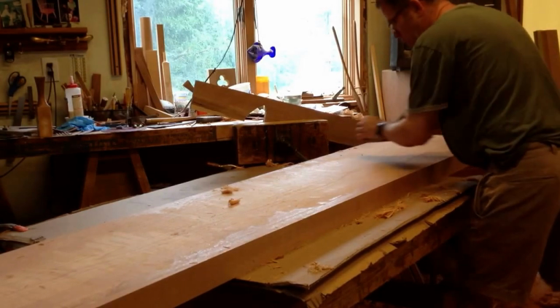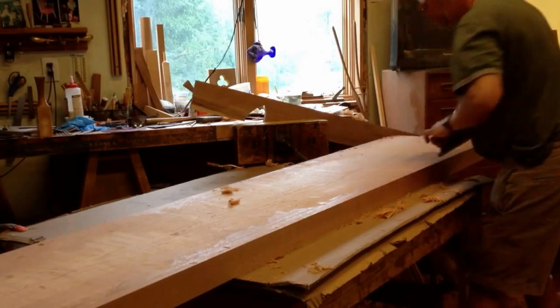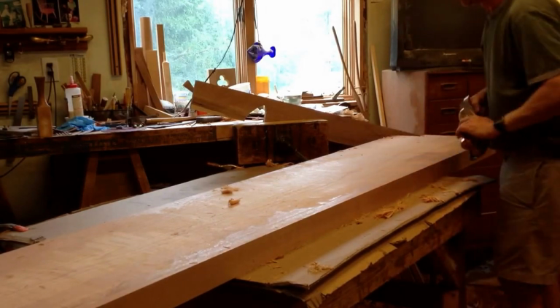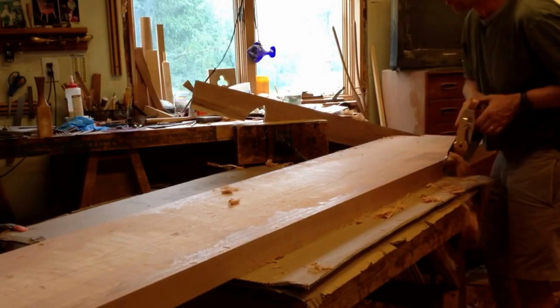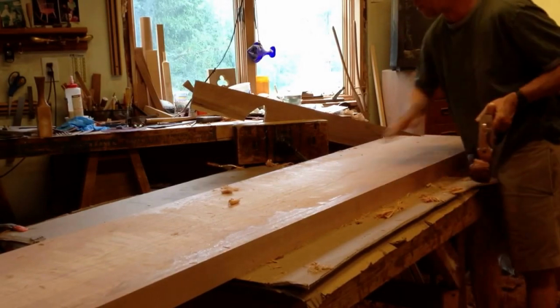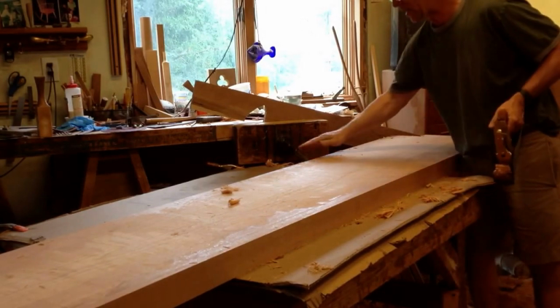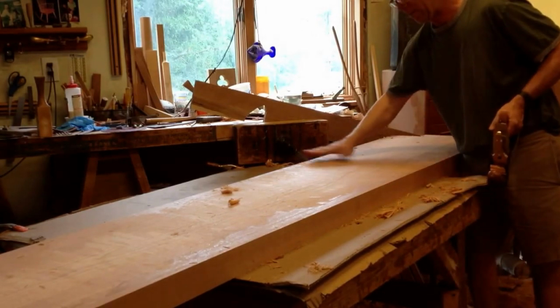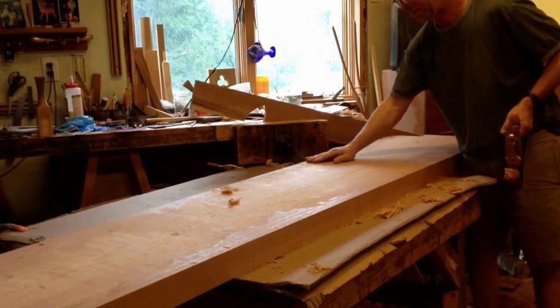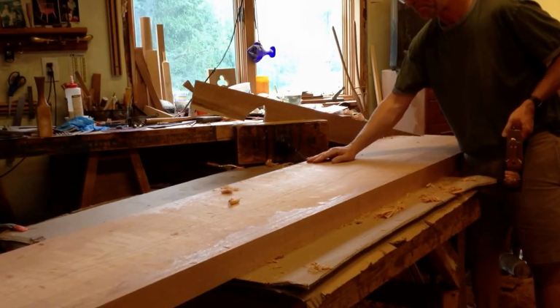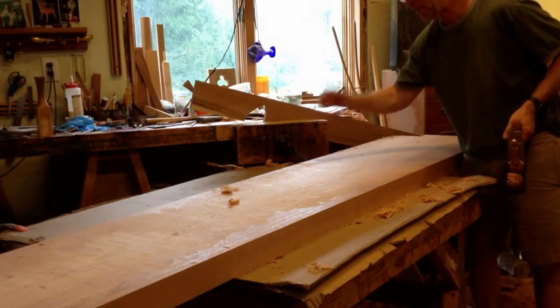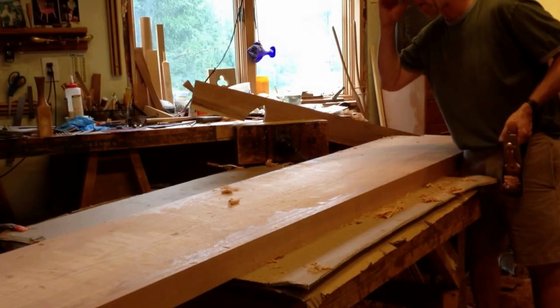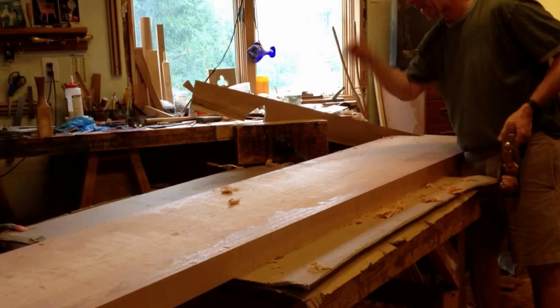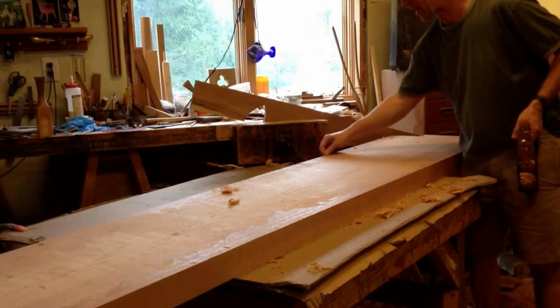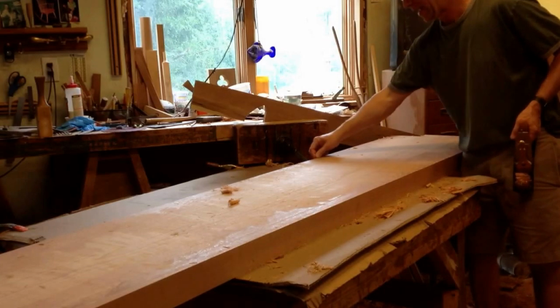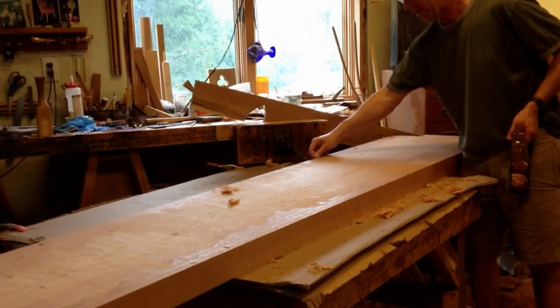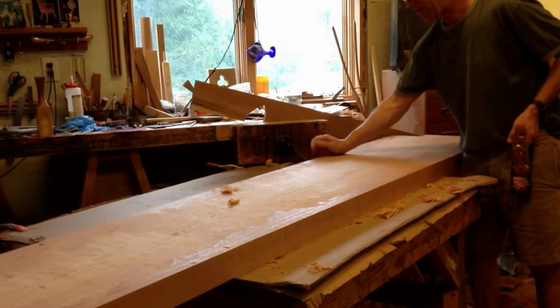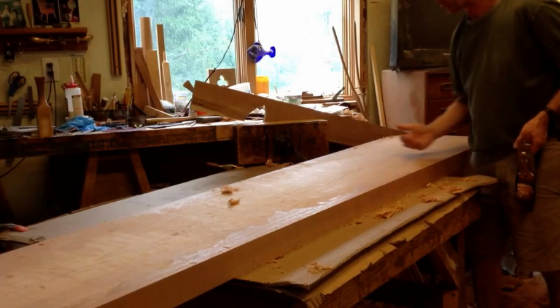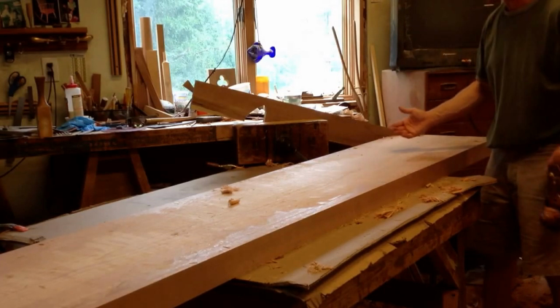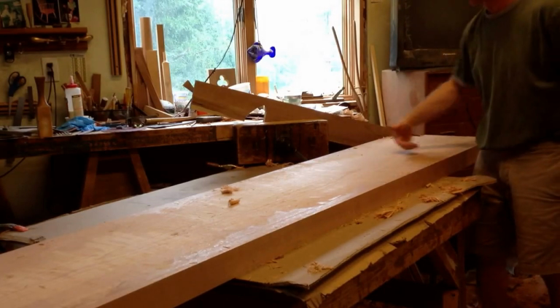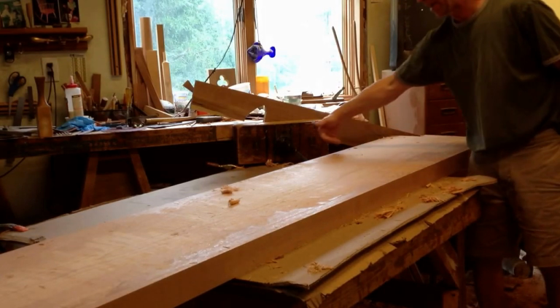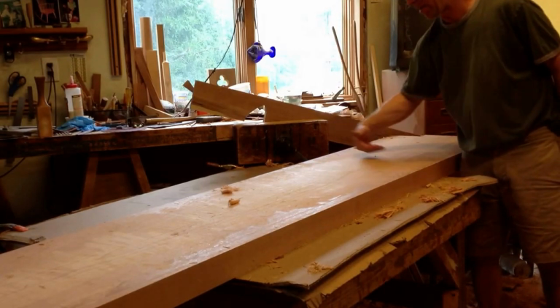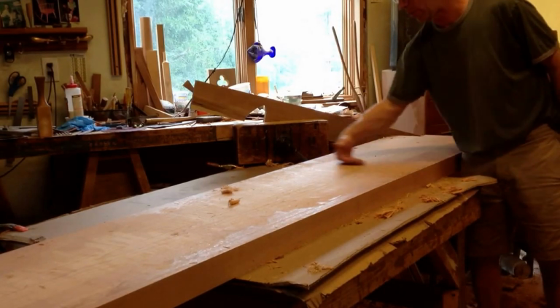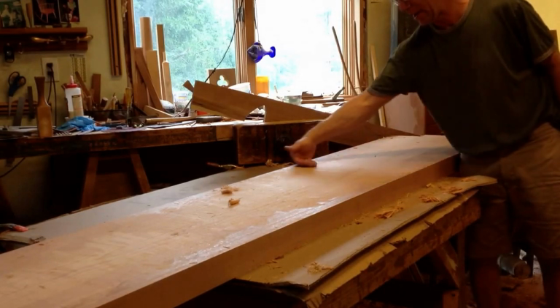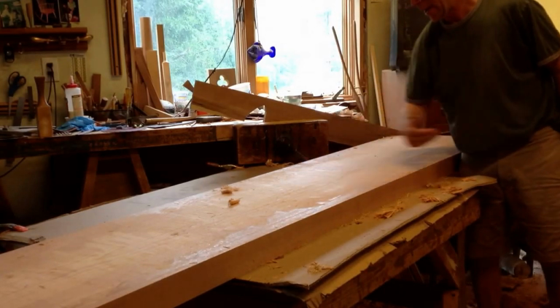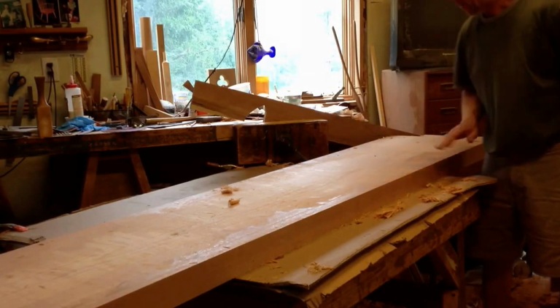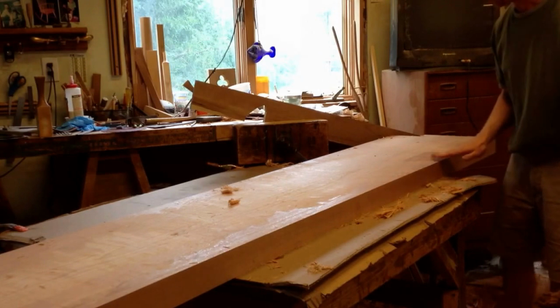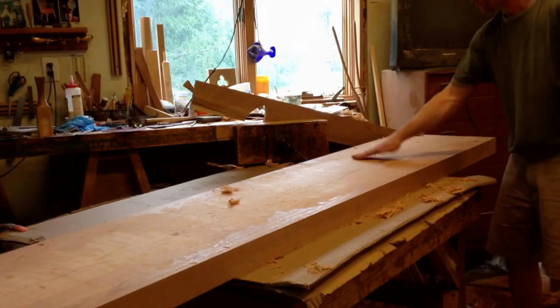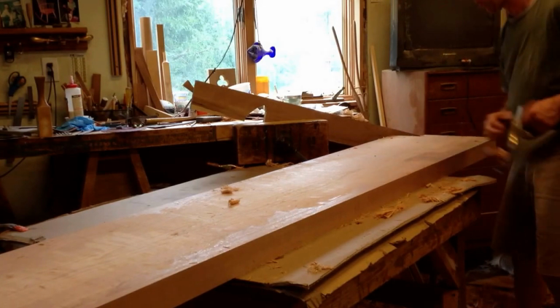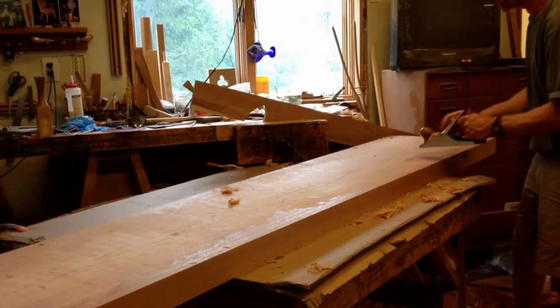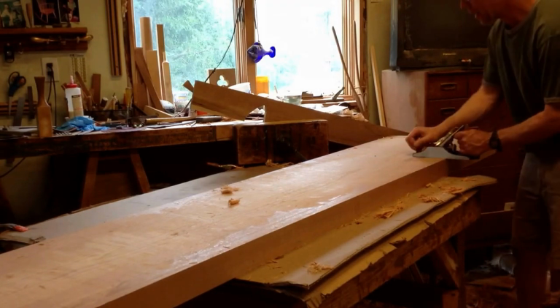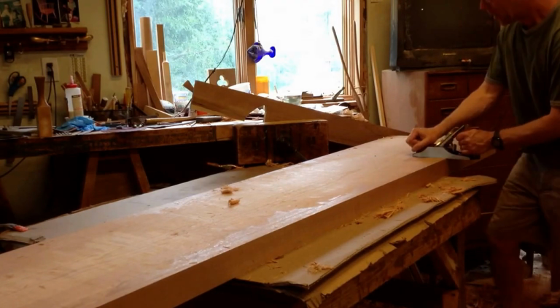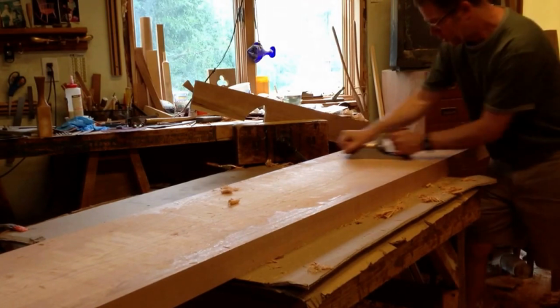What I don't want to do is run off the backside — if I run off the backside I'm going to chip it. So I've already started planing coming in this way, and now I'm working in this direction.